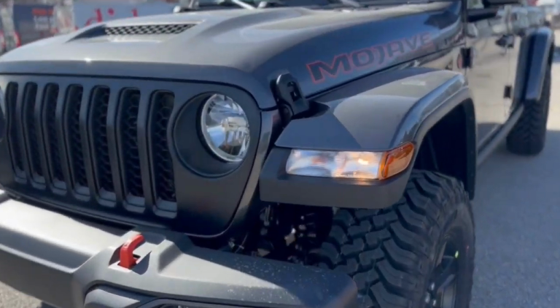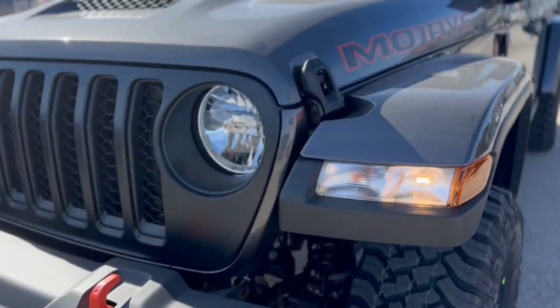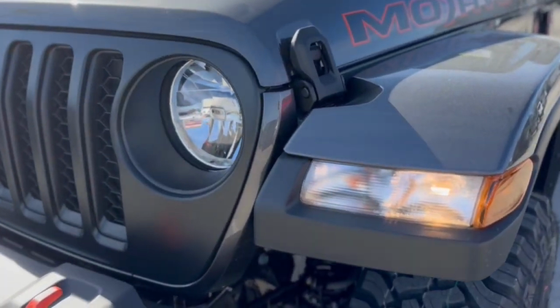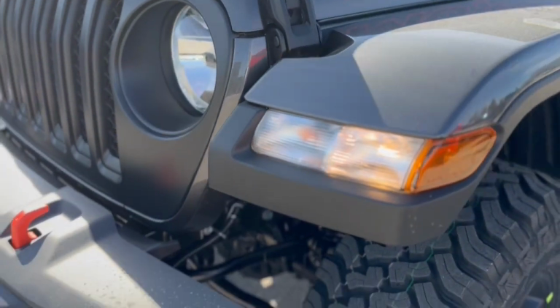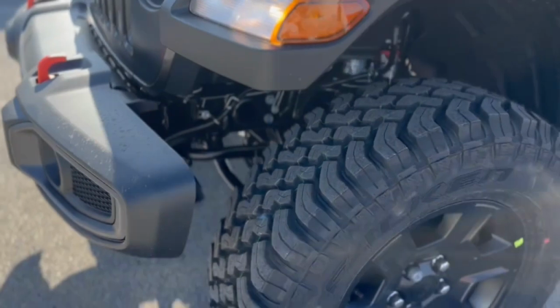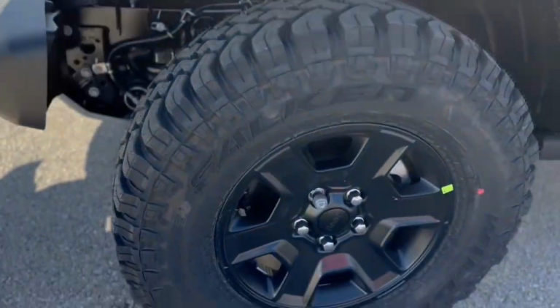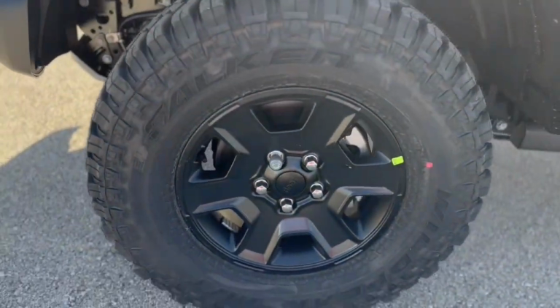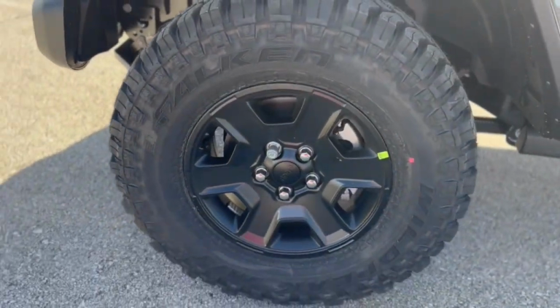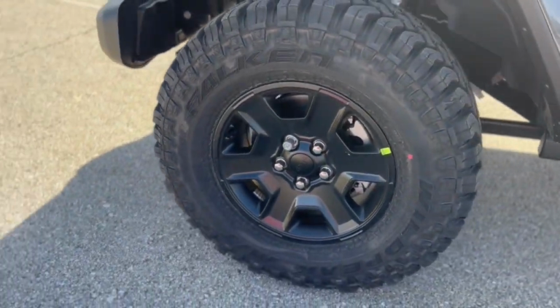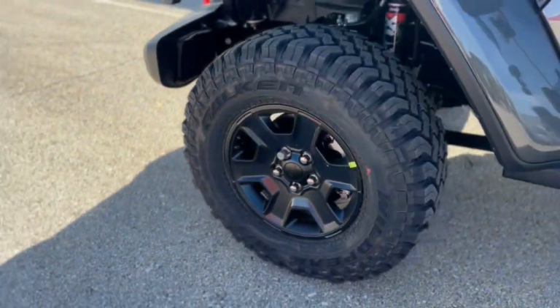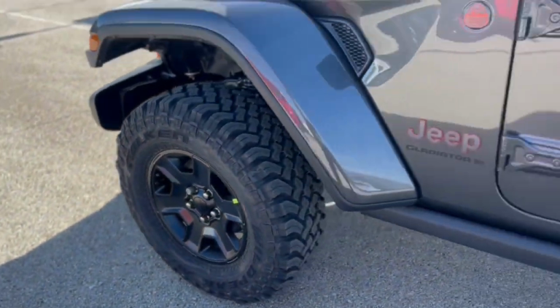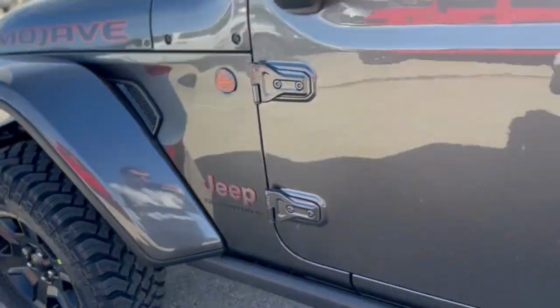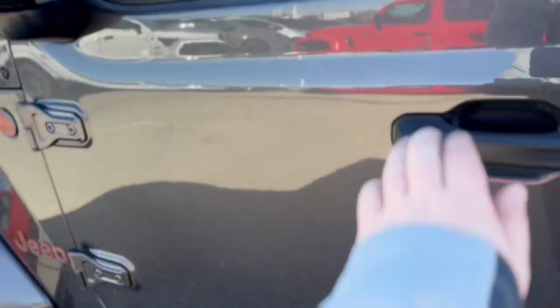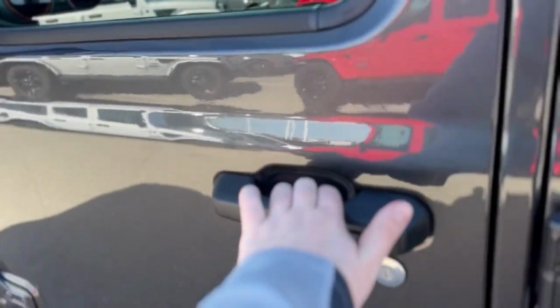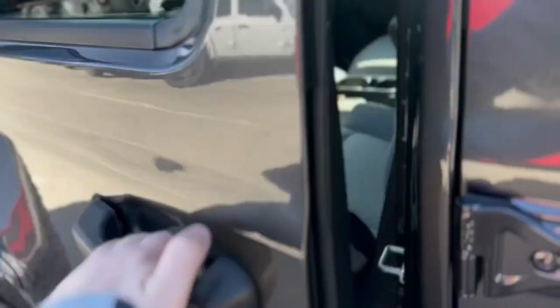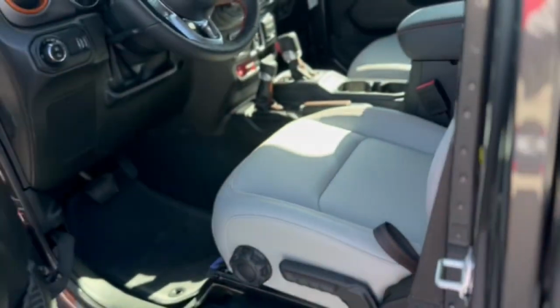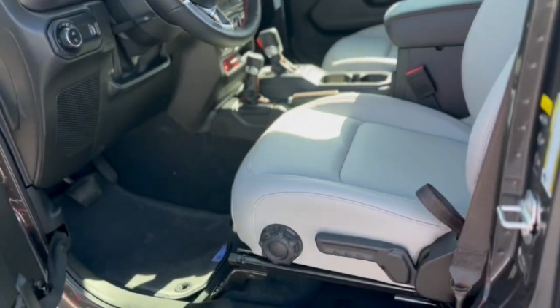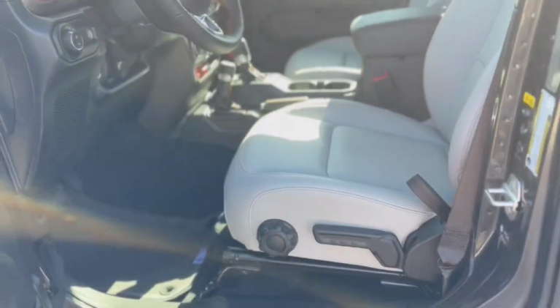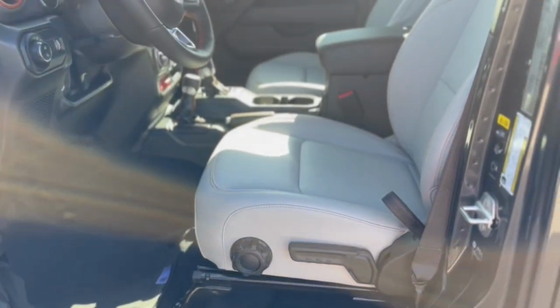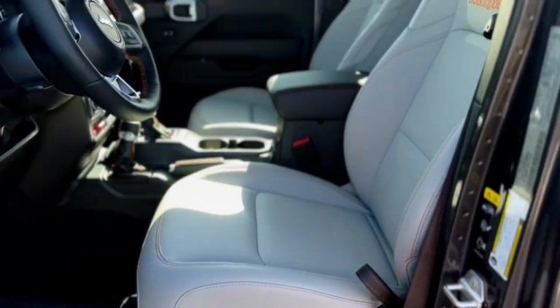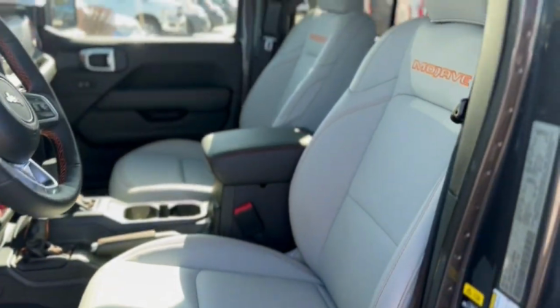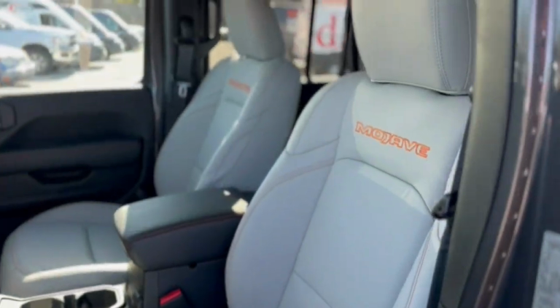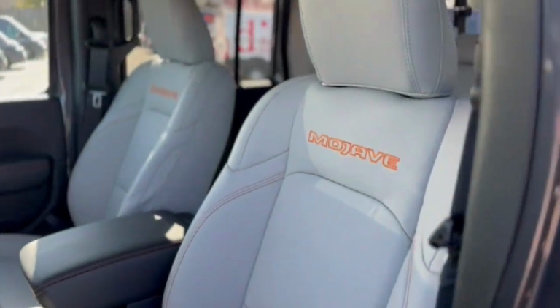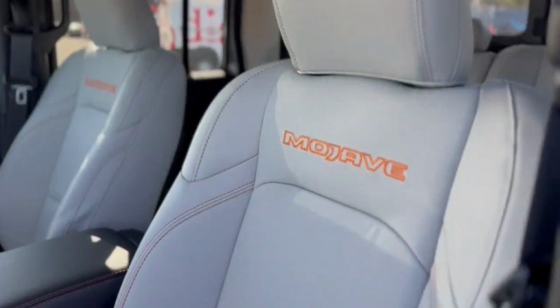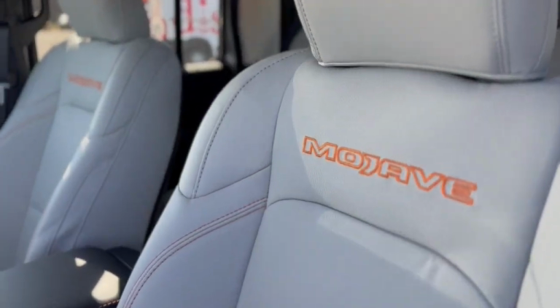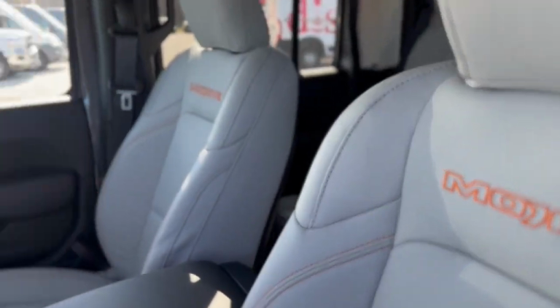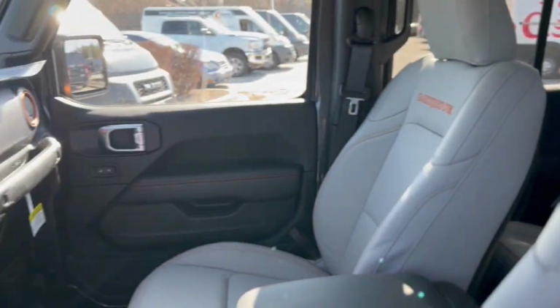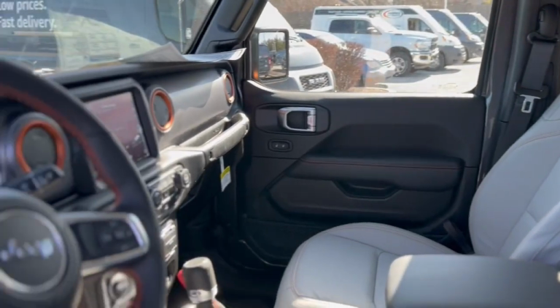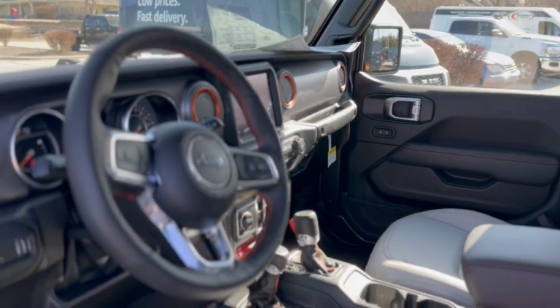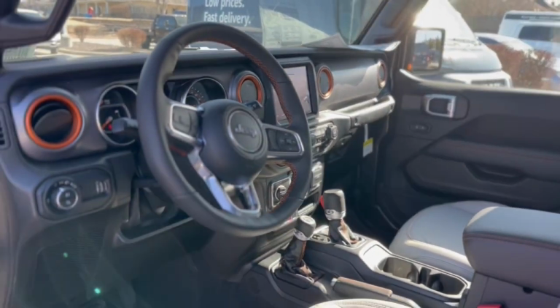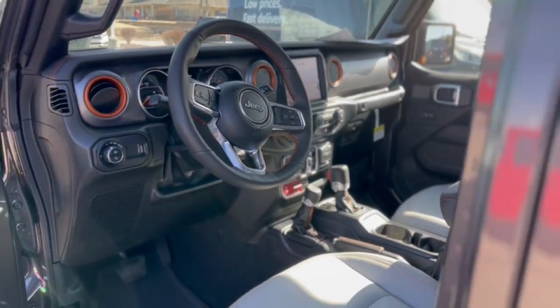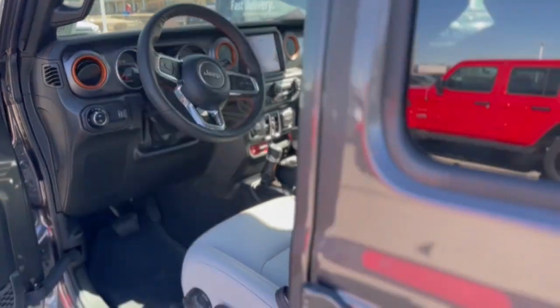Navigation system, keyless entry, fog lamps, heated mirrors, satellite radio, backup camera, aluminum wheels, dual zone AC, heated front seat, trailer hitch.